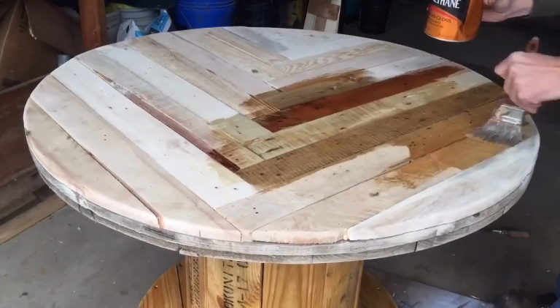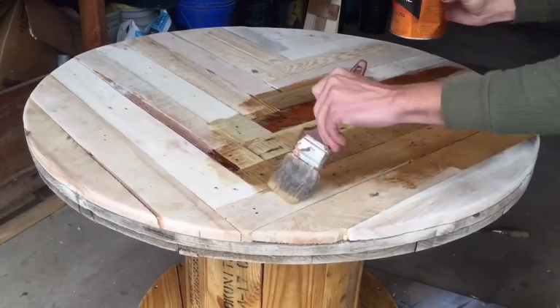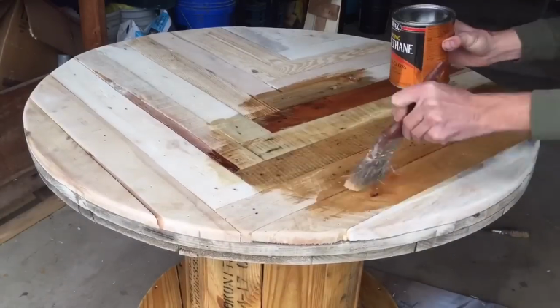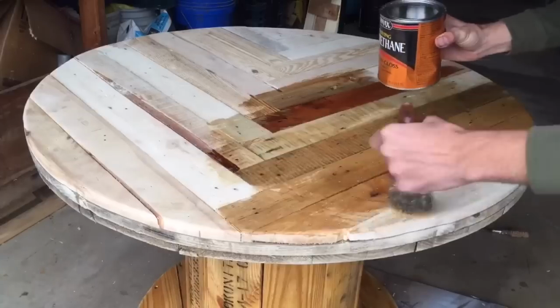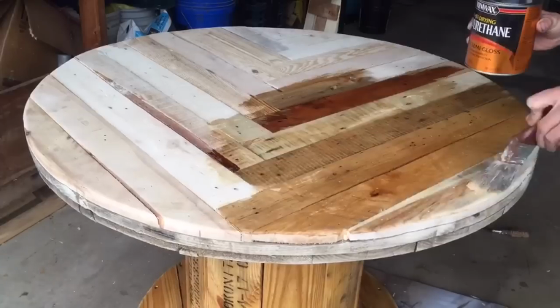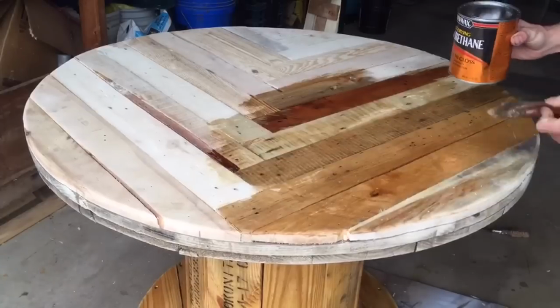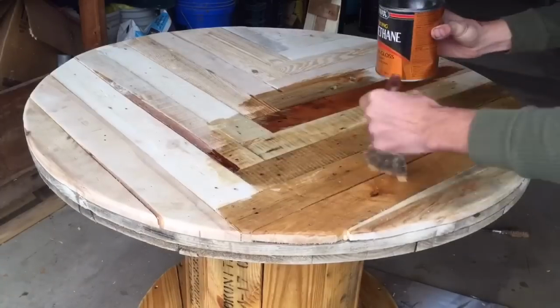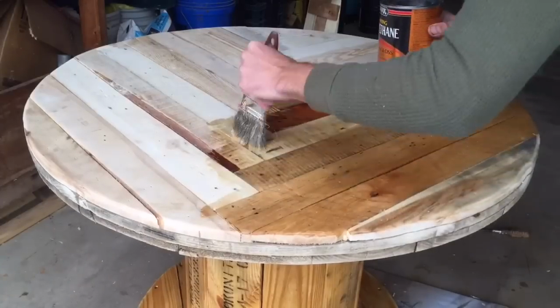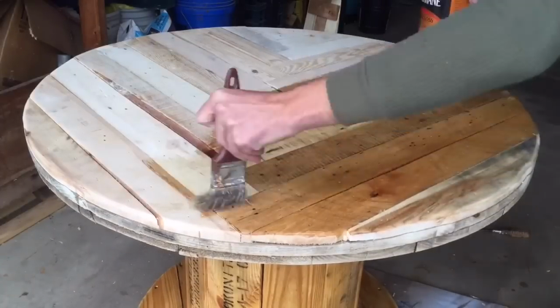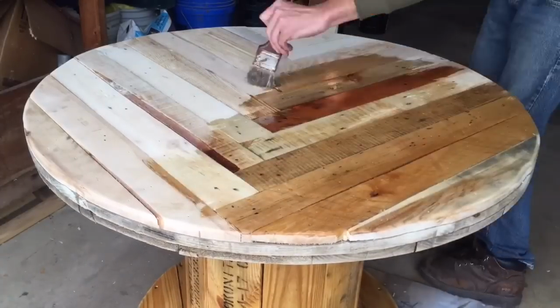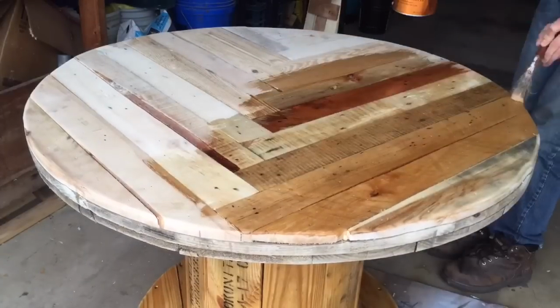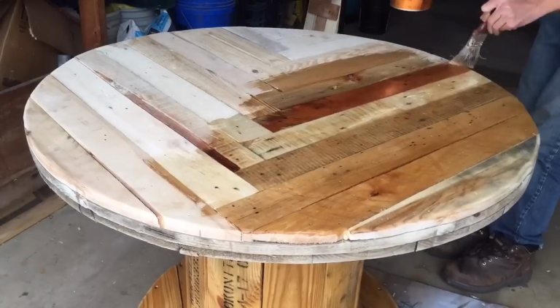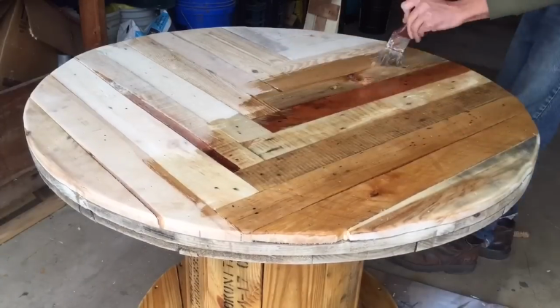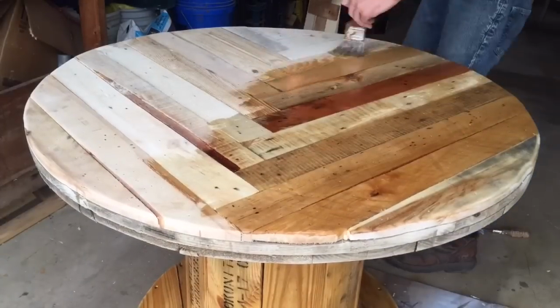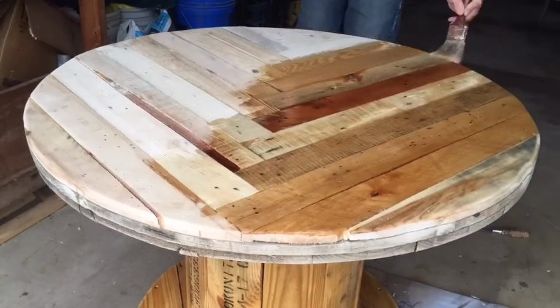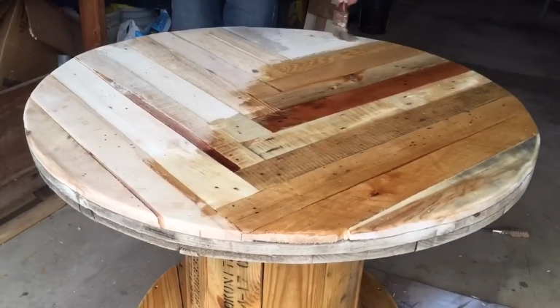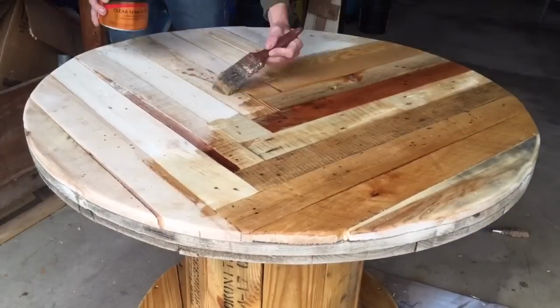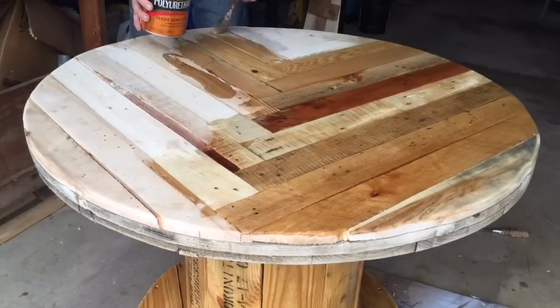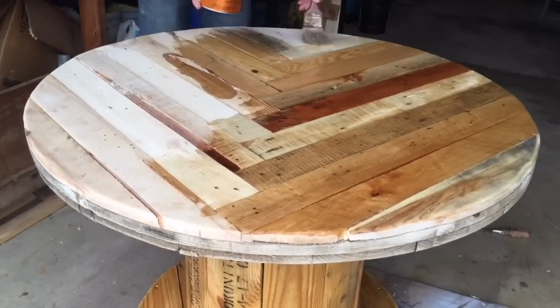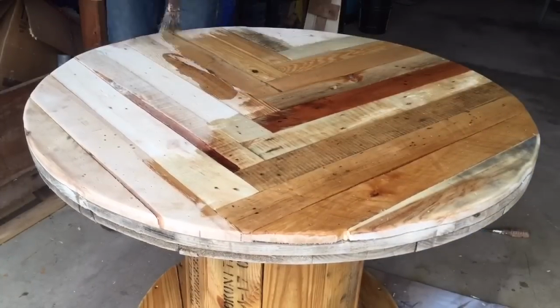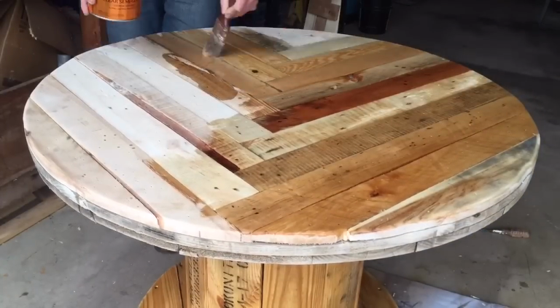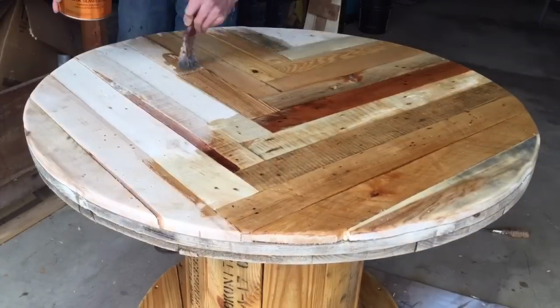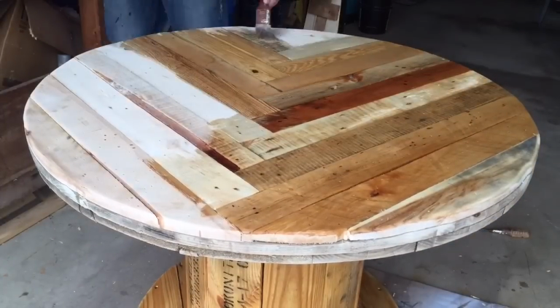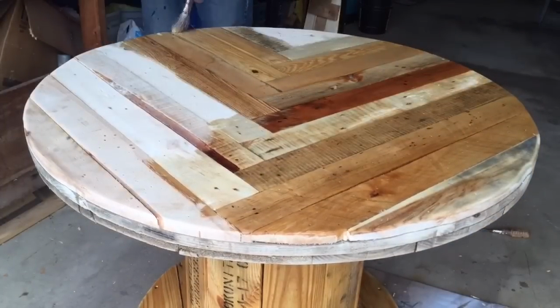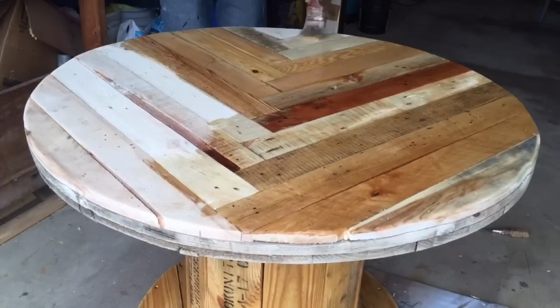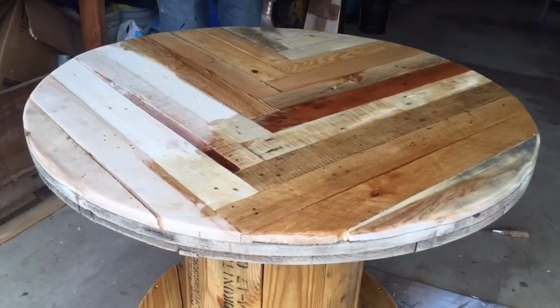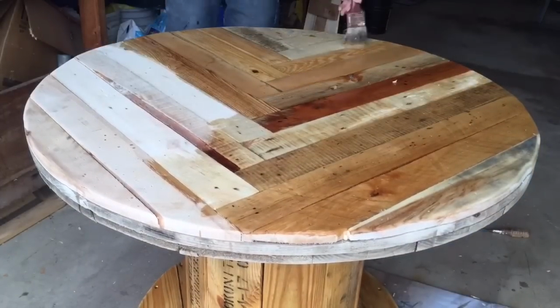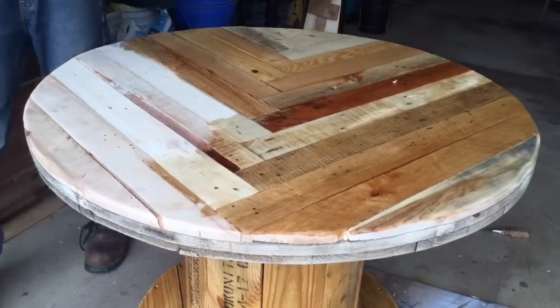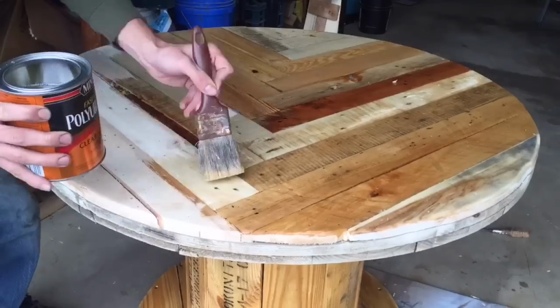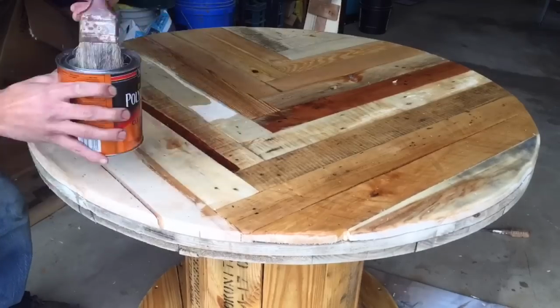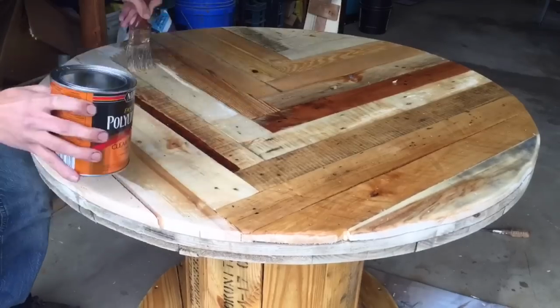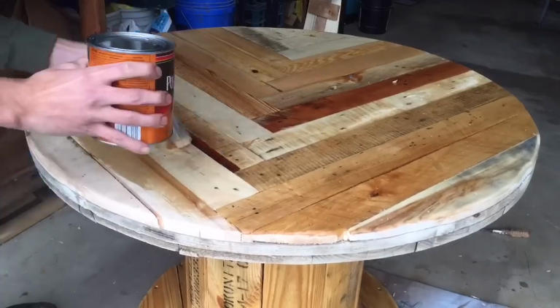I finished off the top surface with some semi-gloss polyurethane. I did three coats and sanded with 200 grit in between each coat.